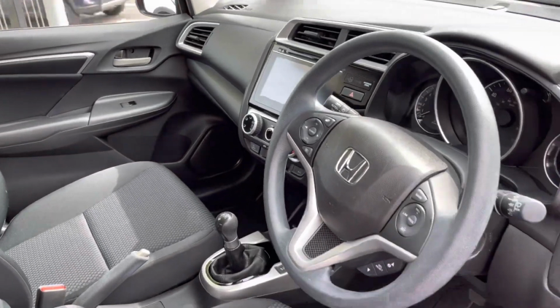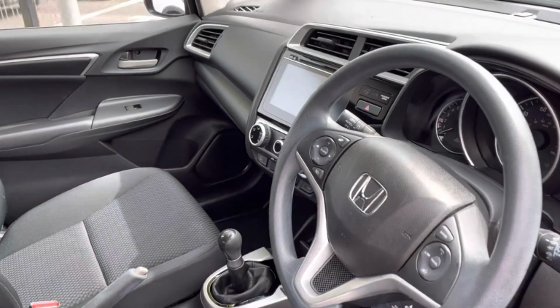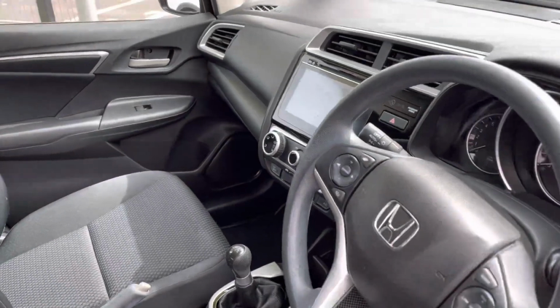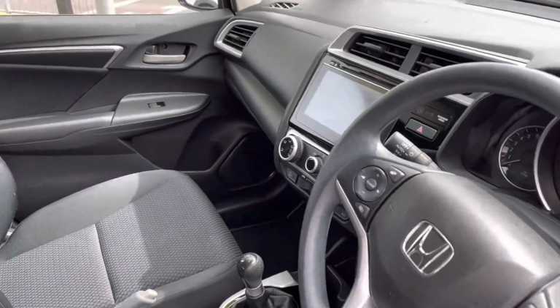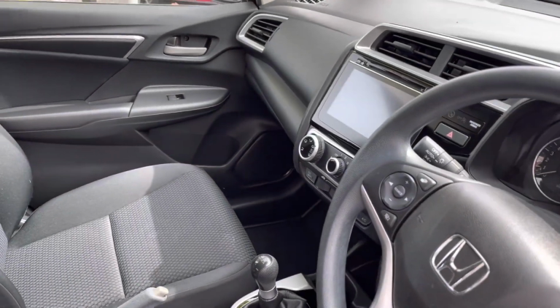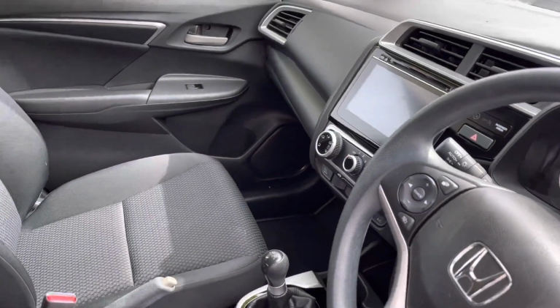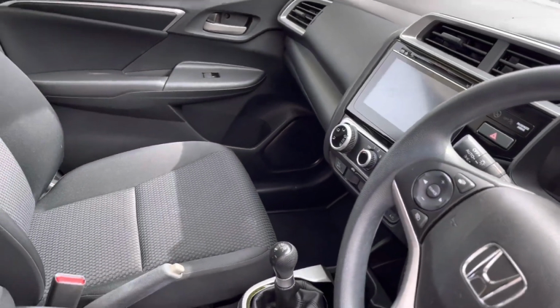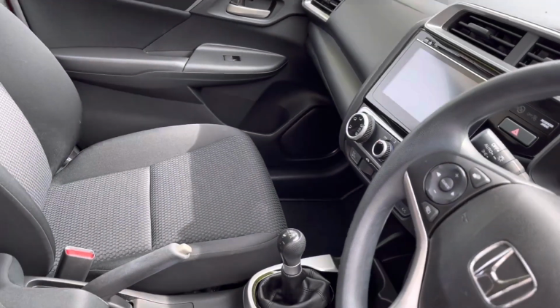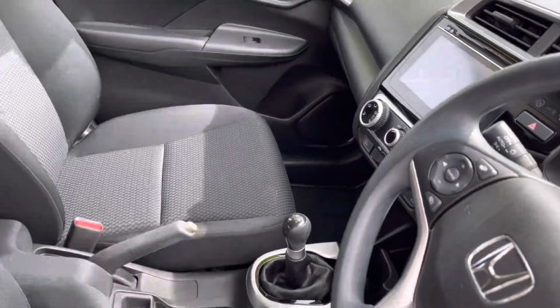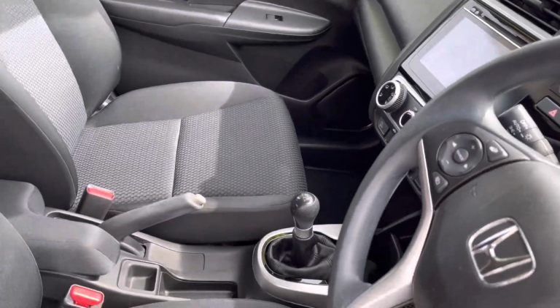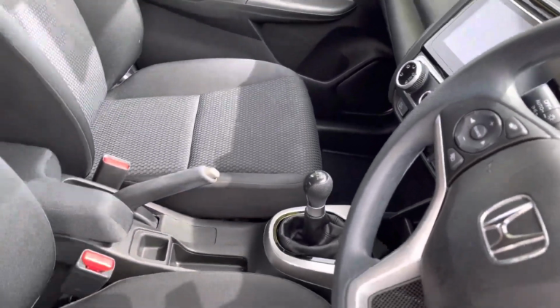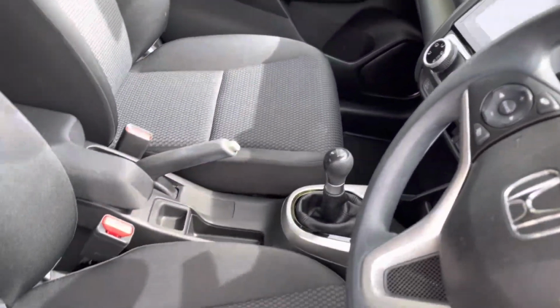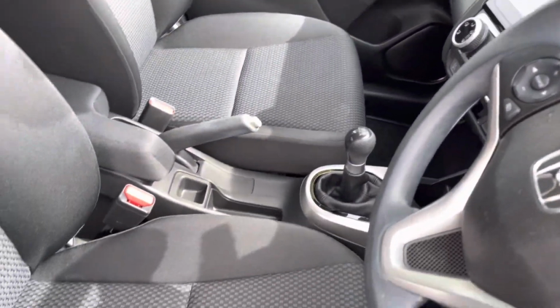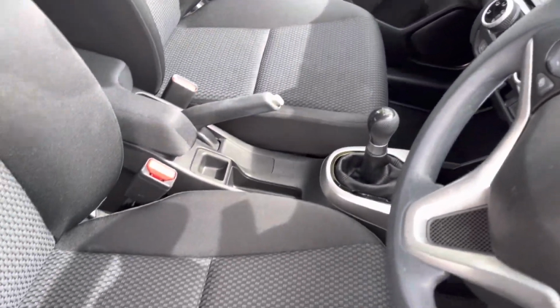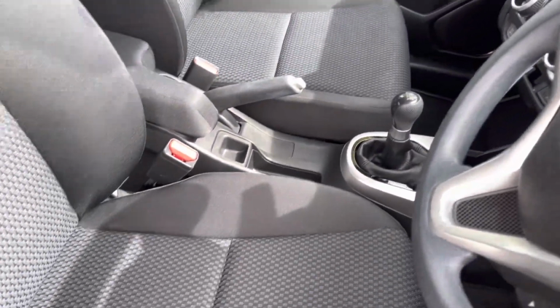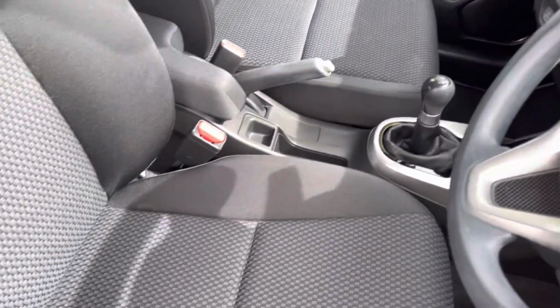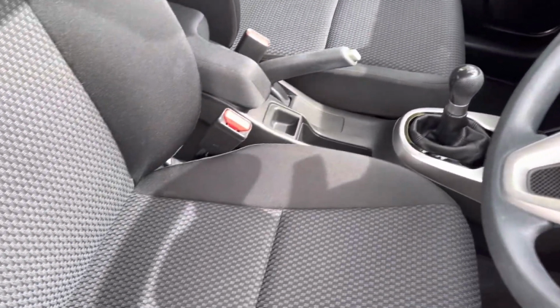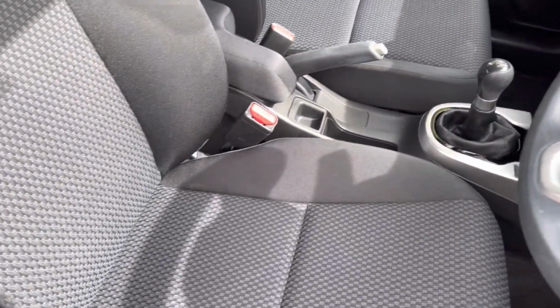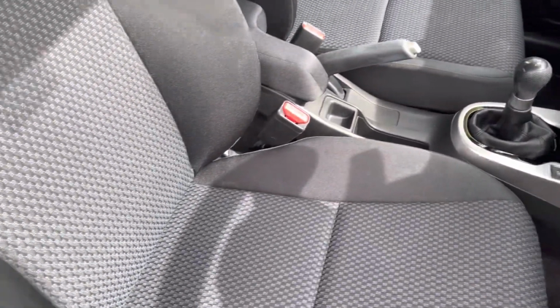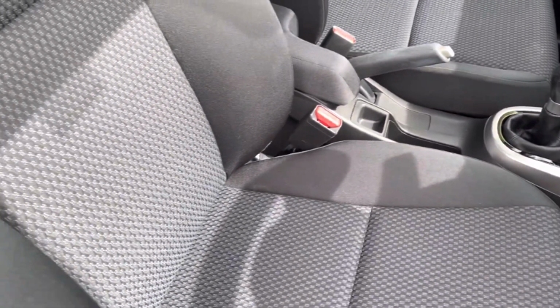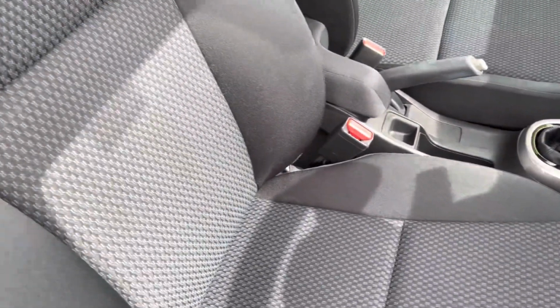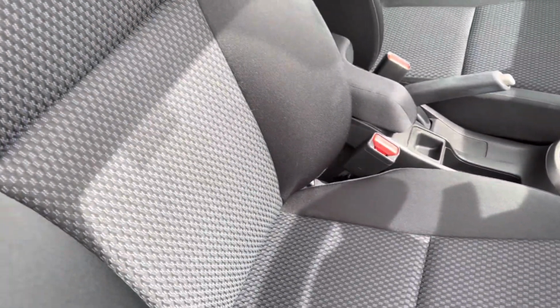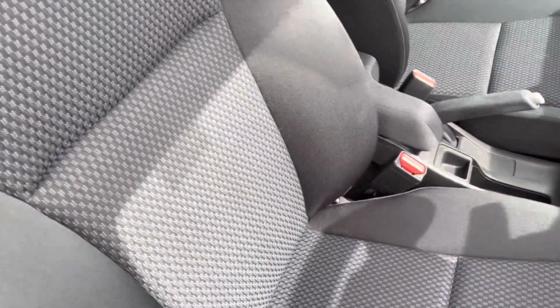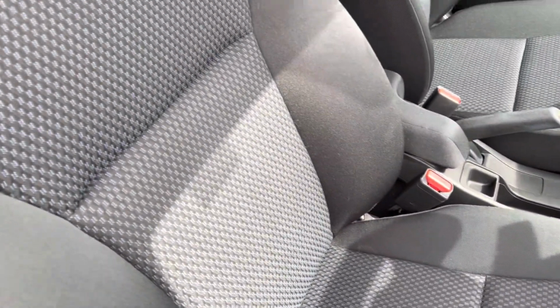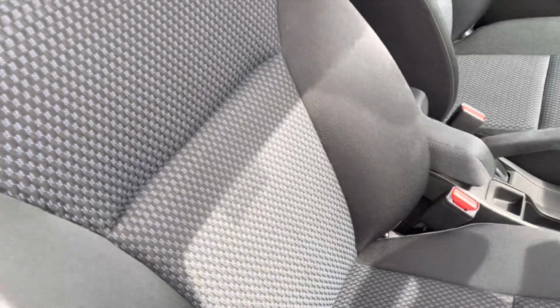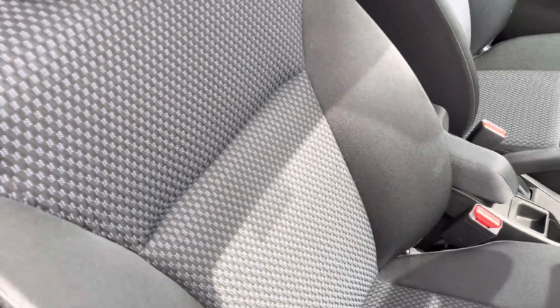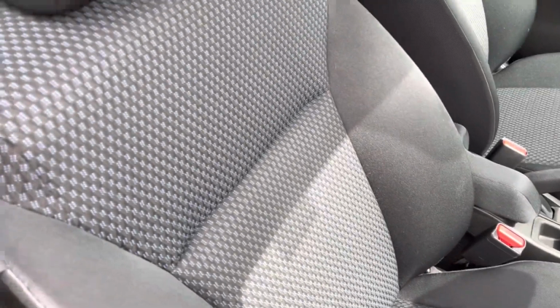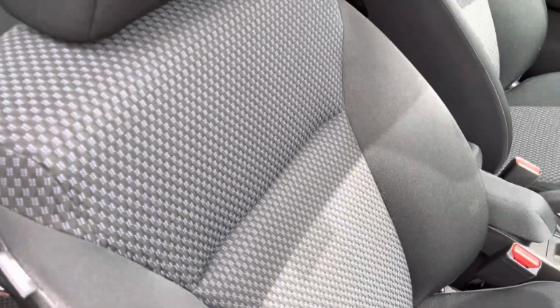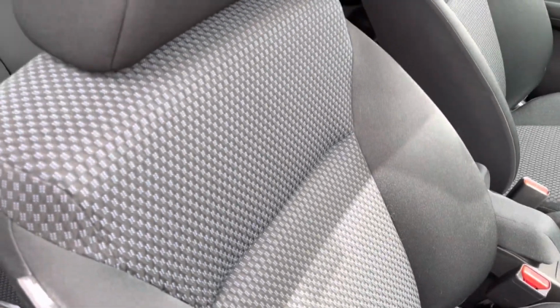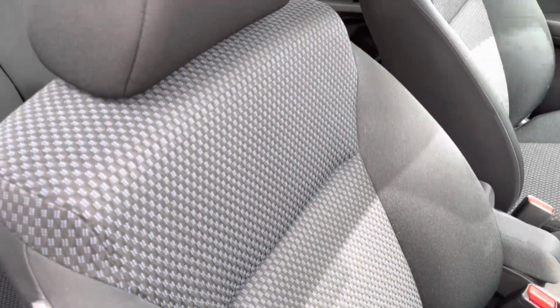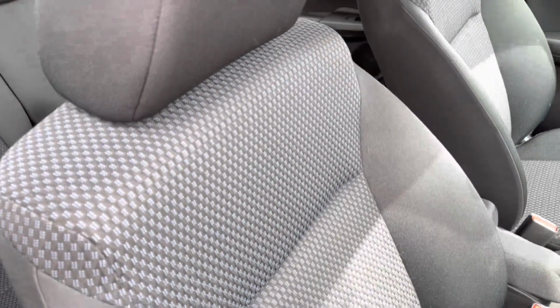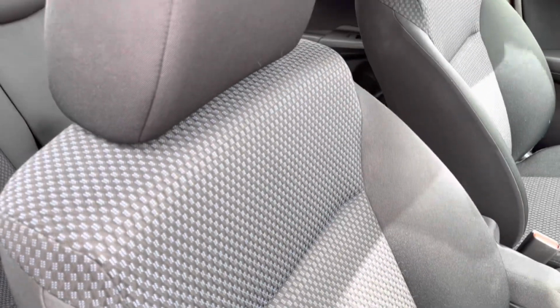The steering wheel sits alongside your 7 inch touch screen display. Your two front seats are full cloth, so extremely comfortable for both front travelling passengers, with a handy armrest and below storage.